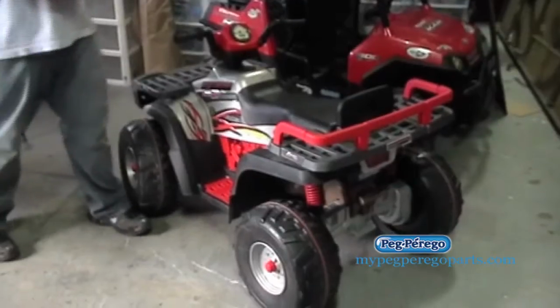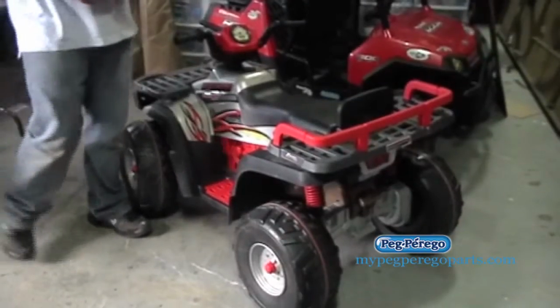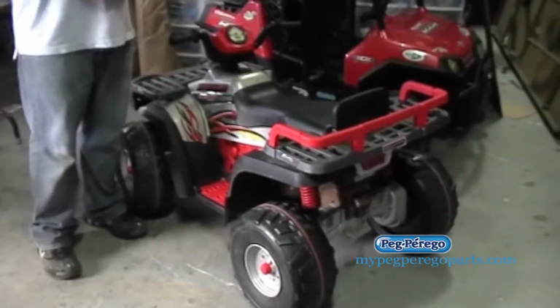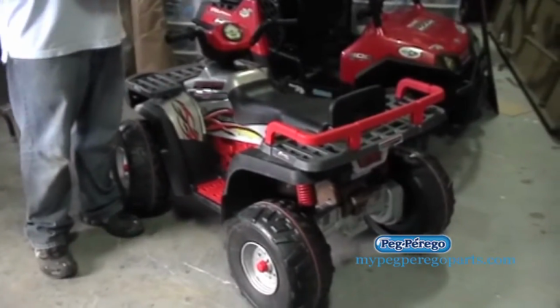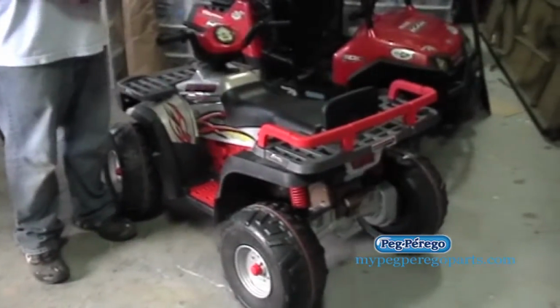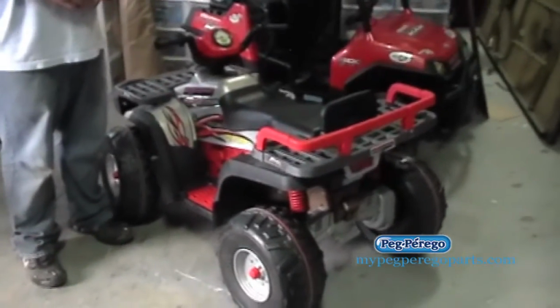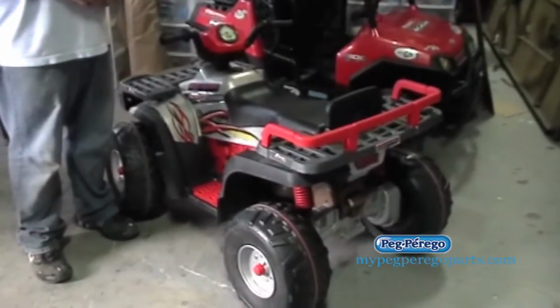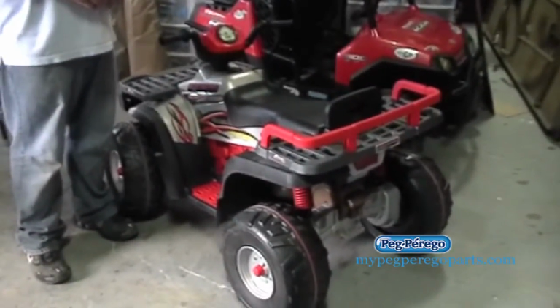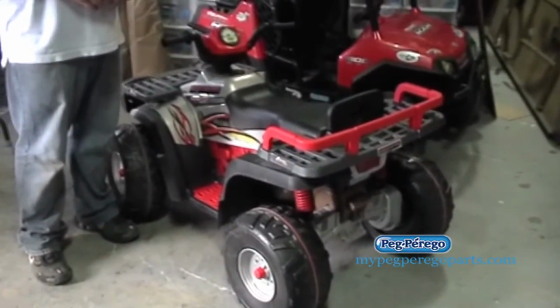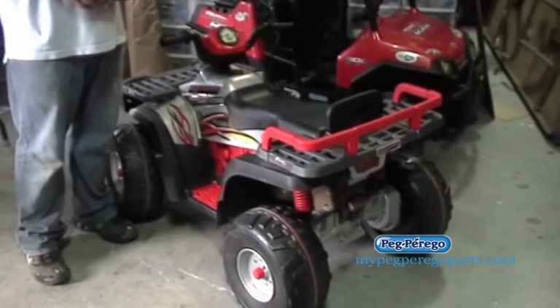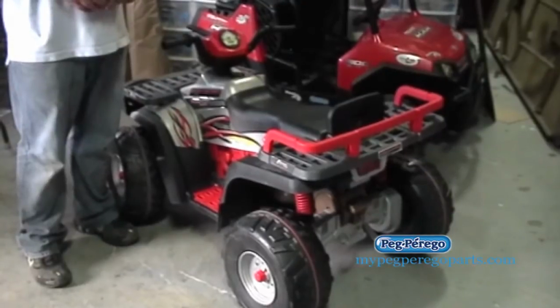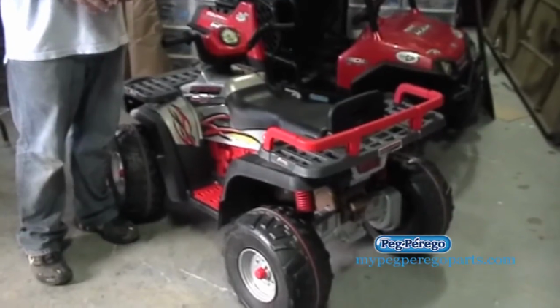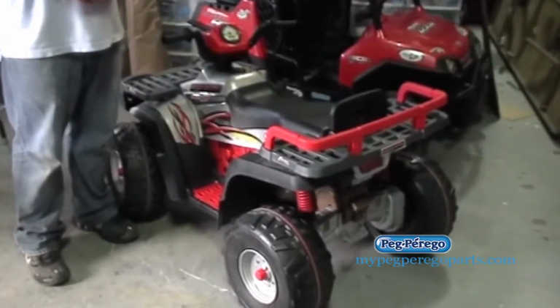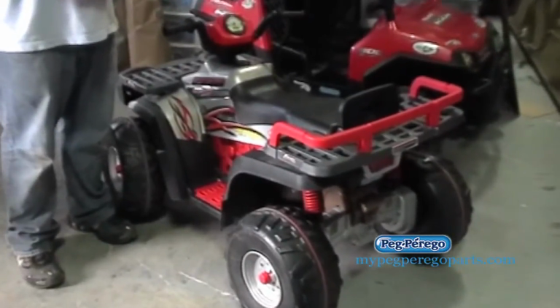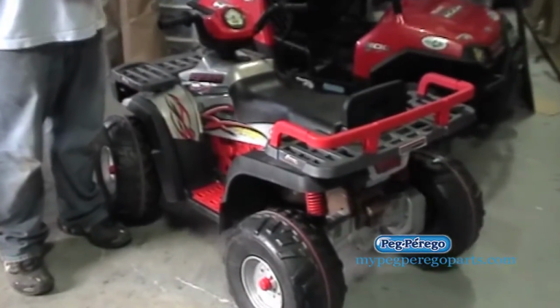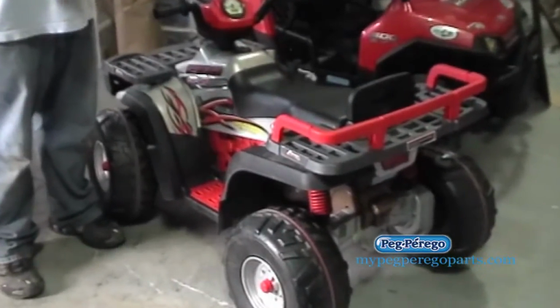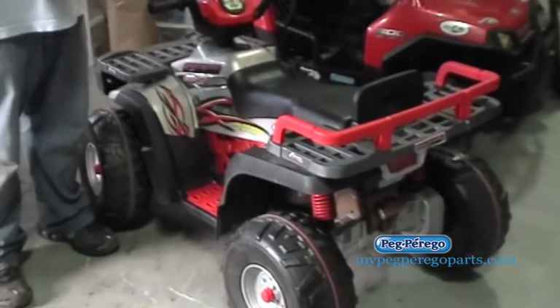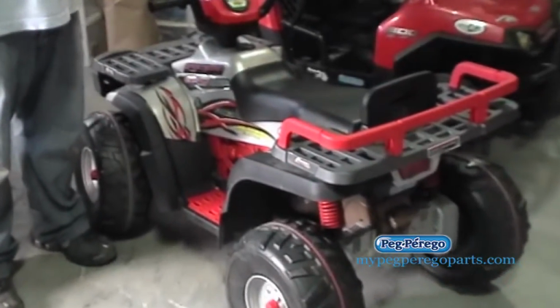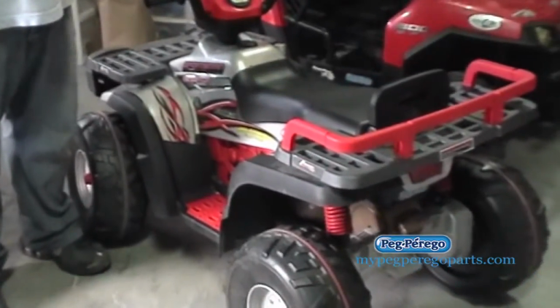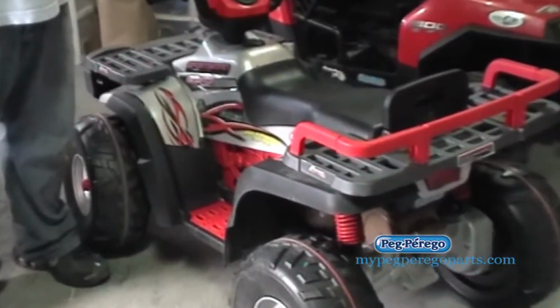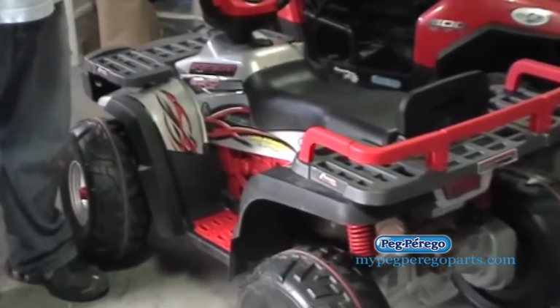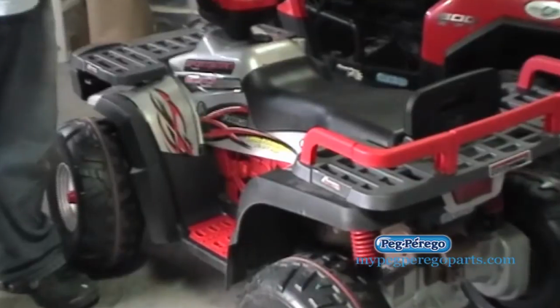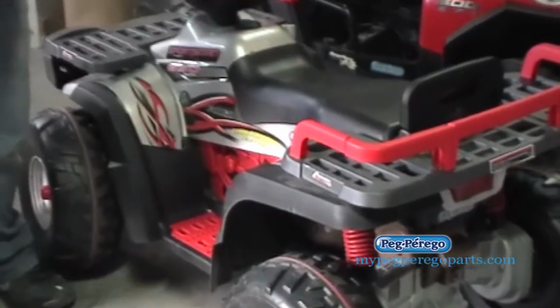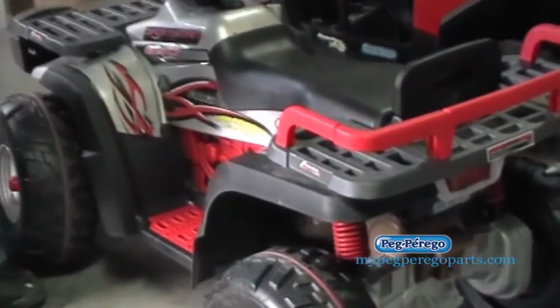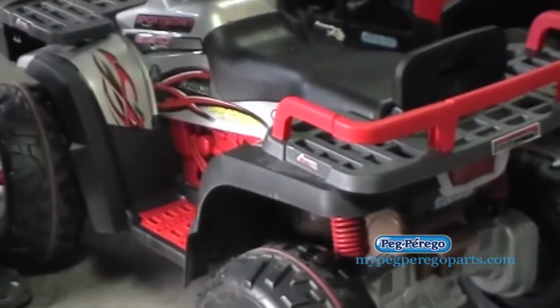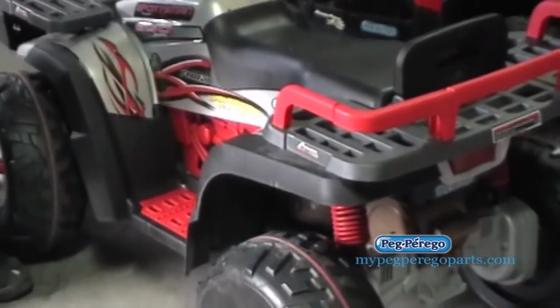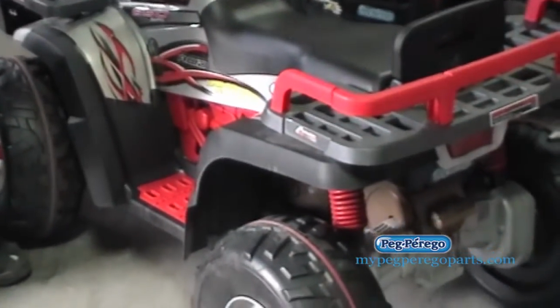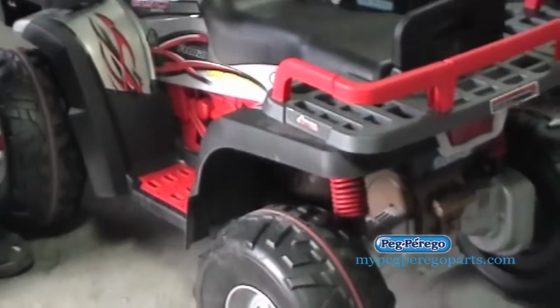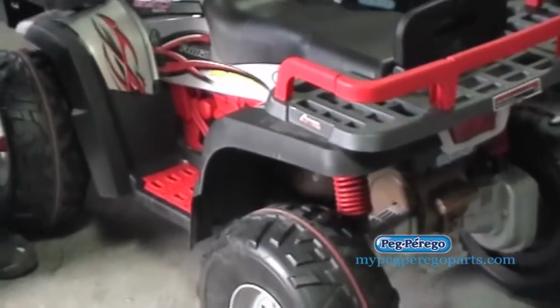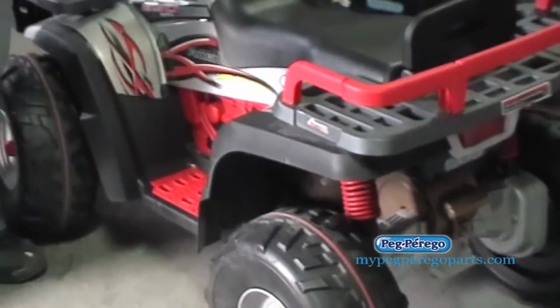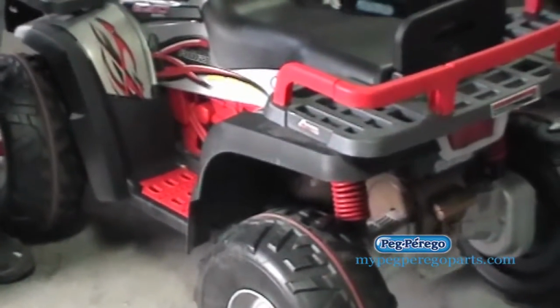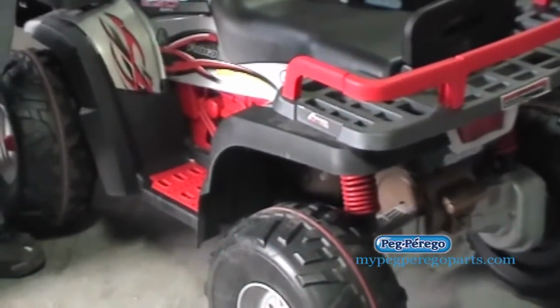Right here we have the Peg Perego 24-volt 850 model, the Polaris line. We're going to take apart the wheel and show you how to replace that, and then we're going to show you how to change out the gearbox and the motor.